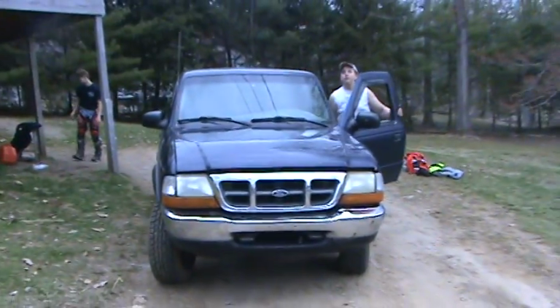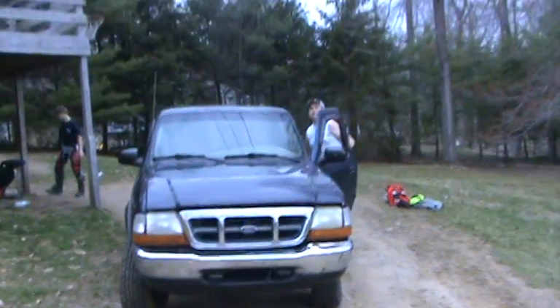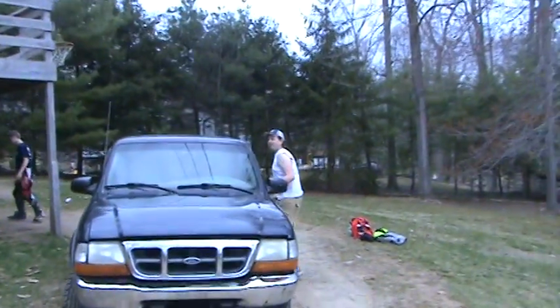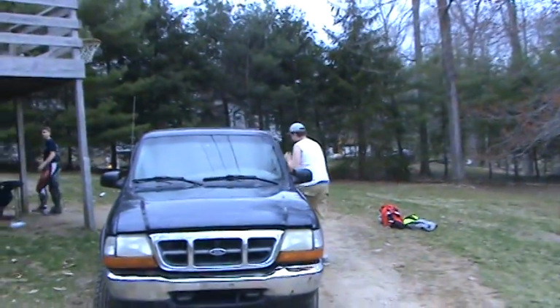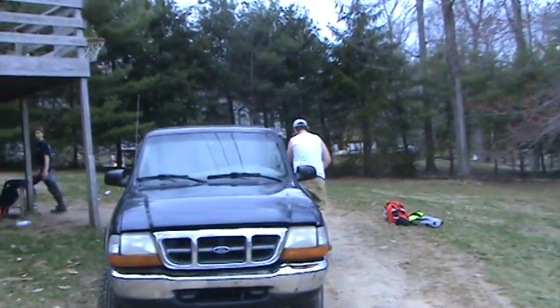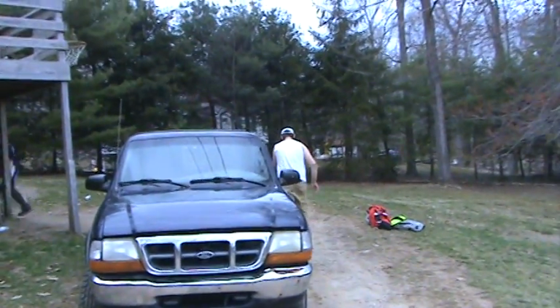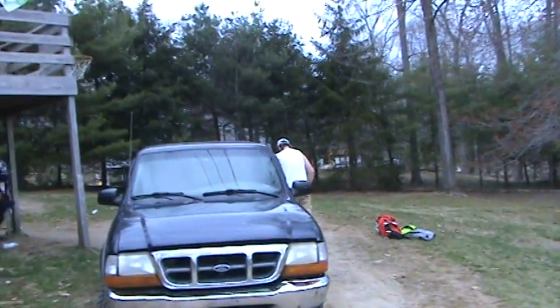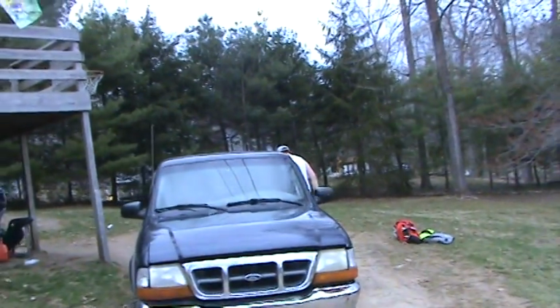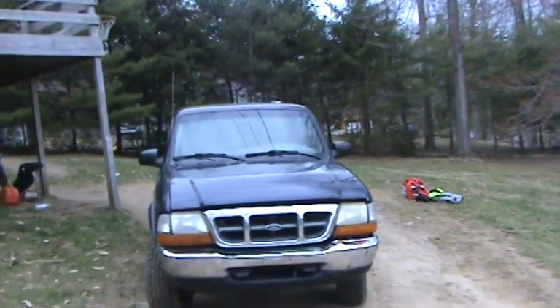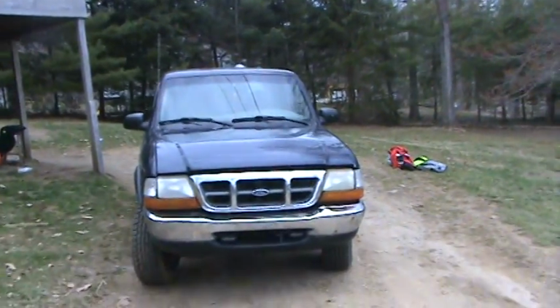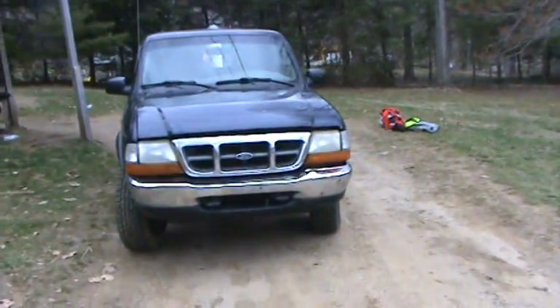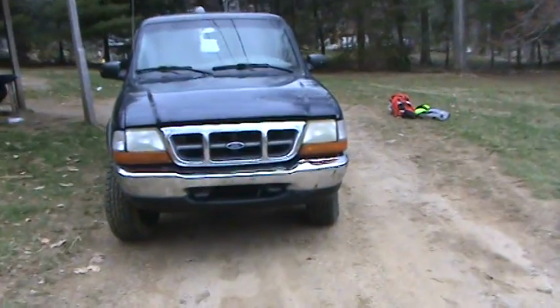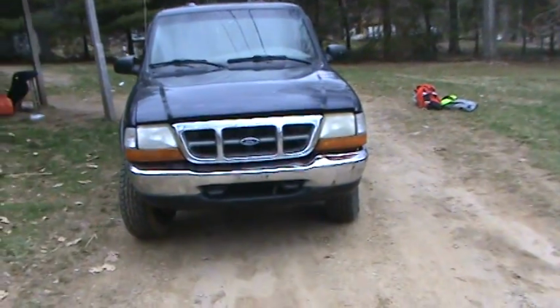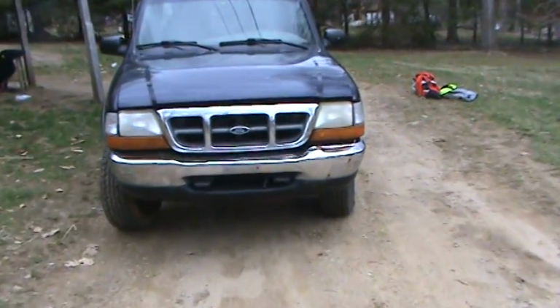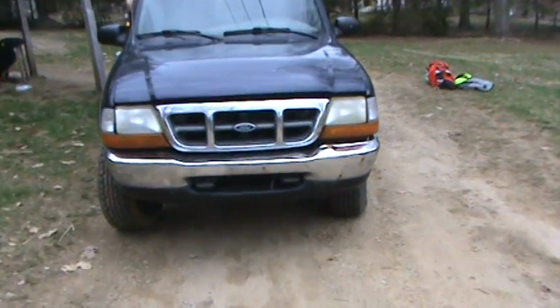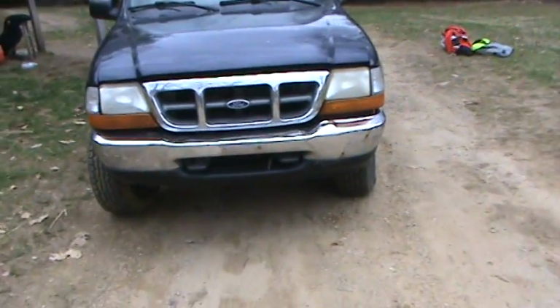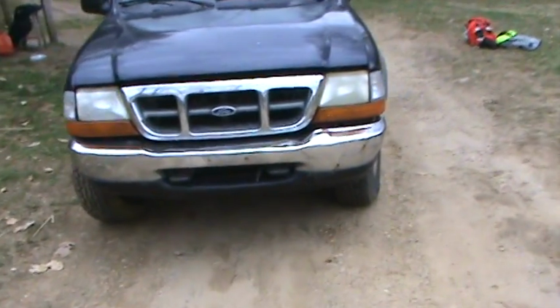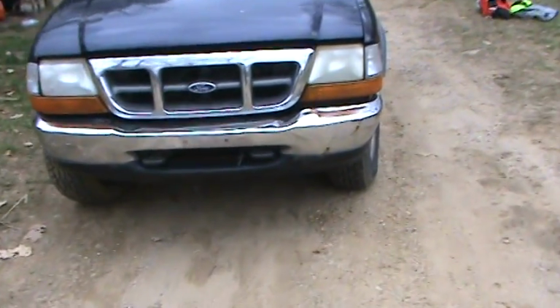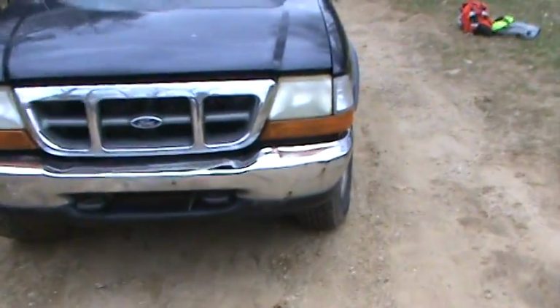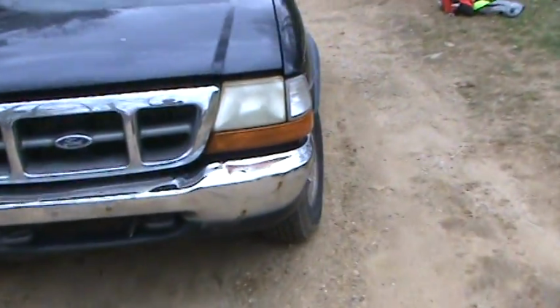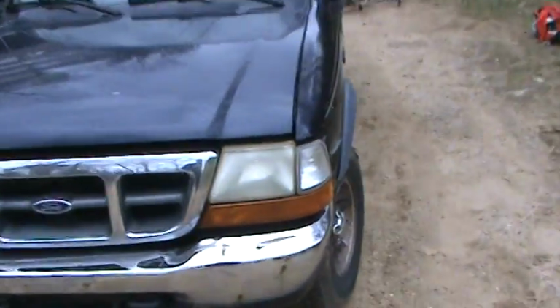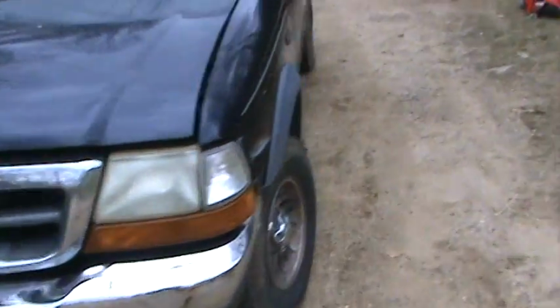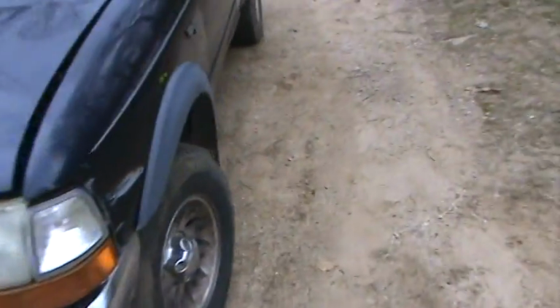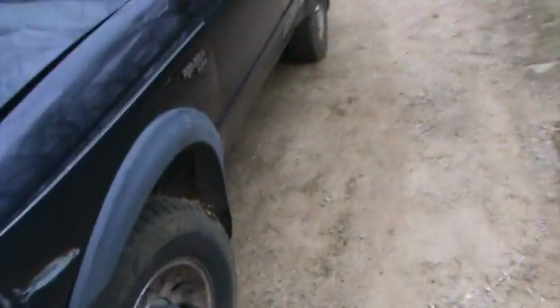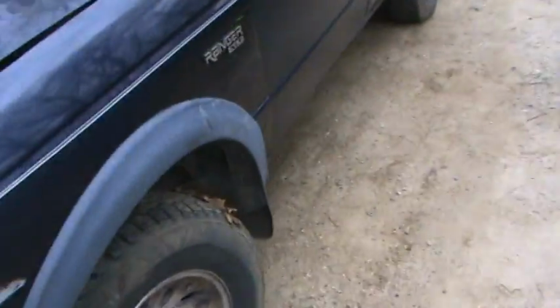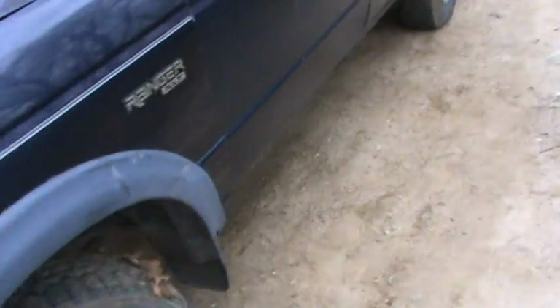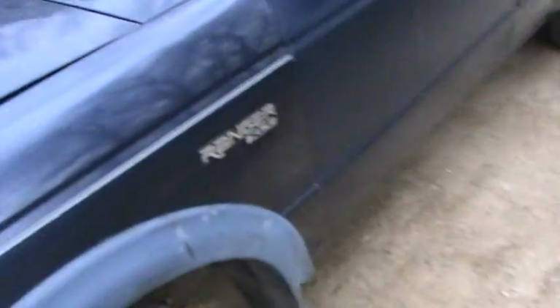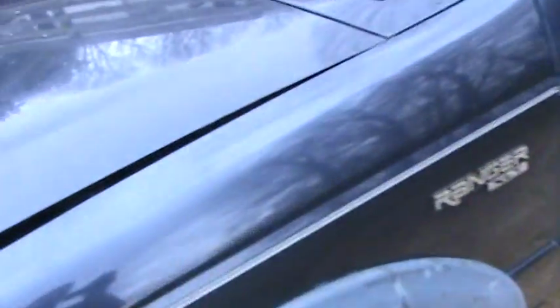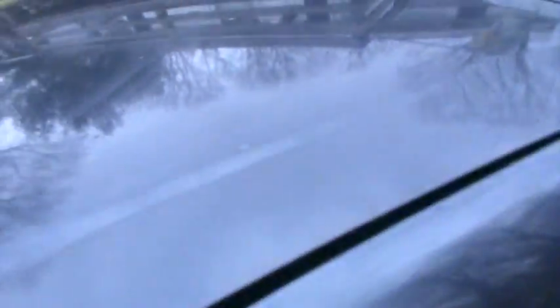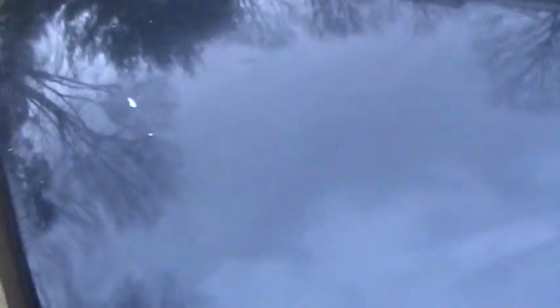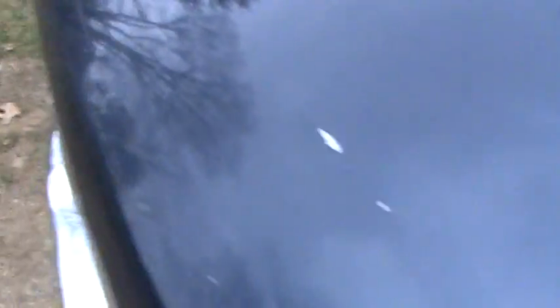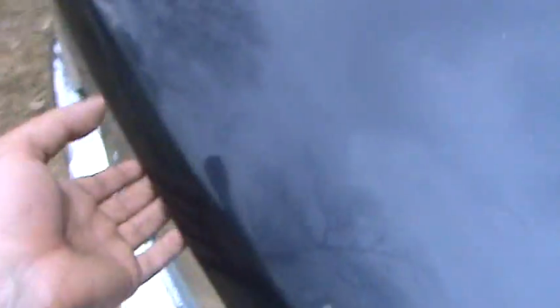Alright Cameron, we're going to say how to YouTube! So this is my friend Cameron's 1999 Ford Ranger. This particular one has the V6 in it.